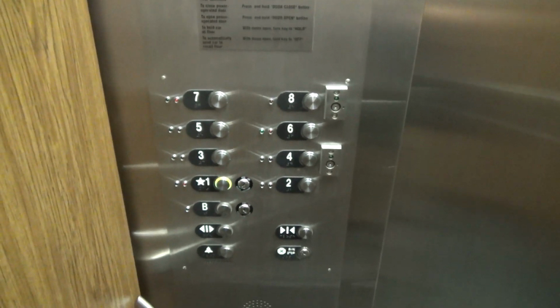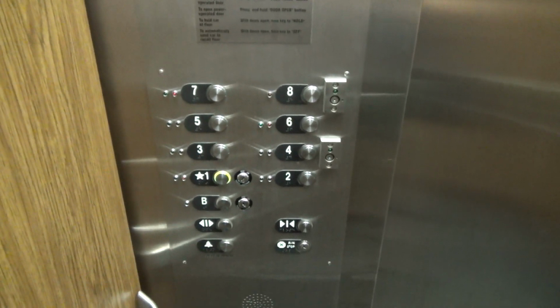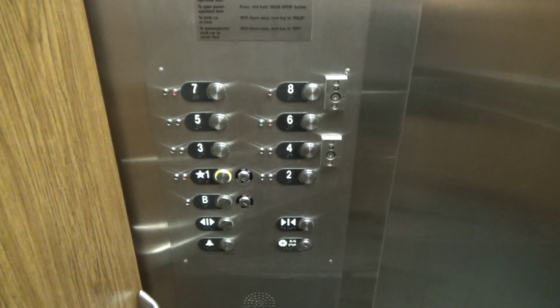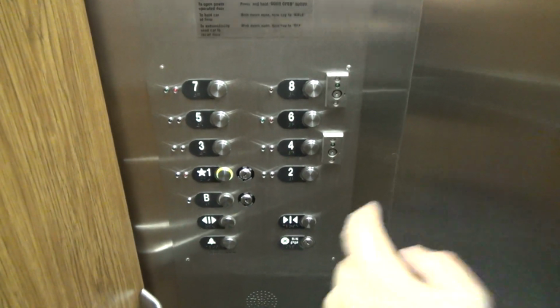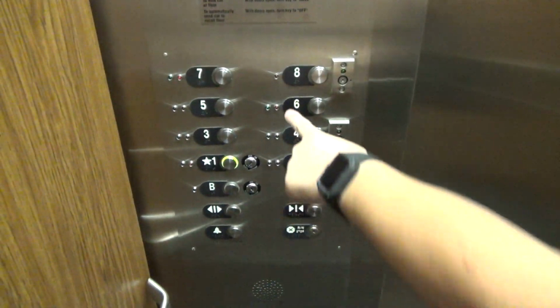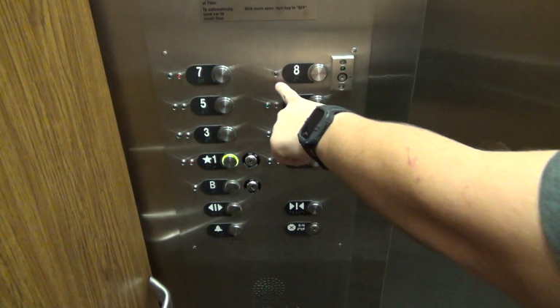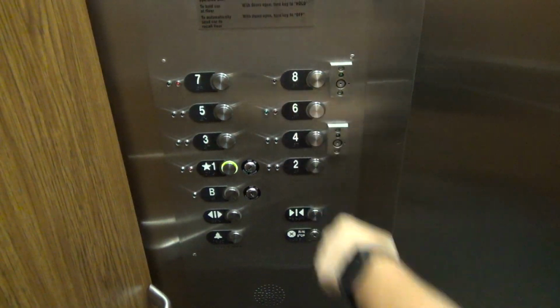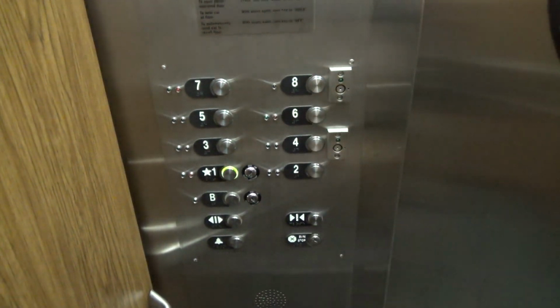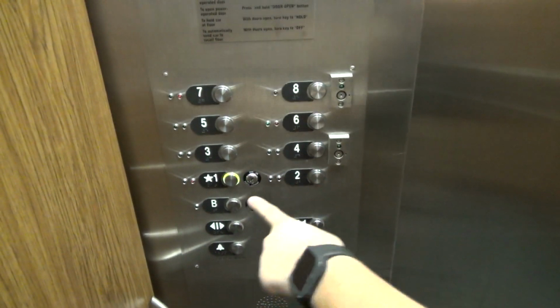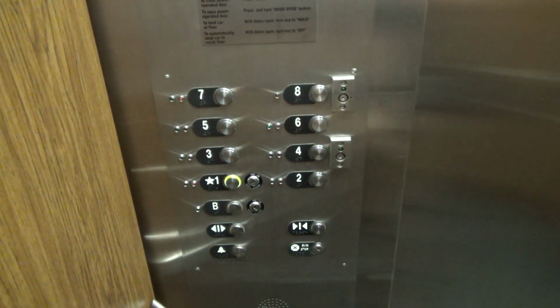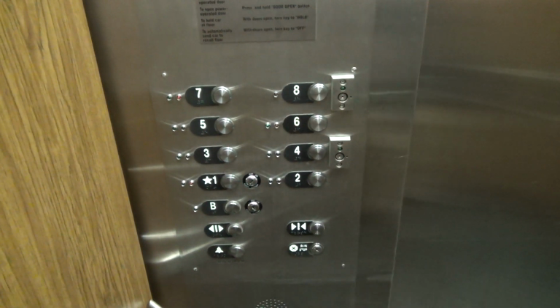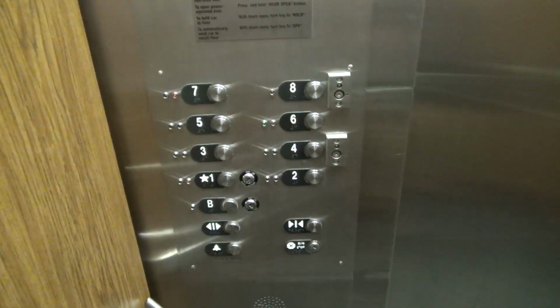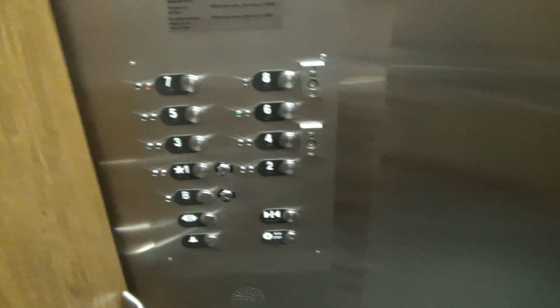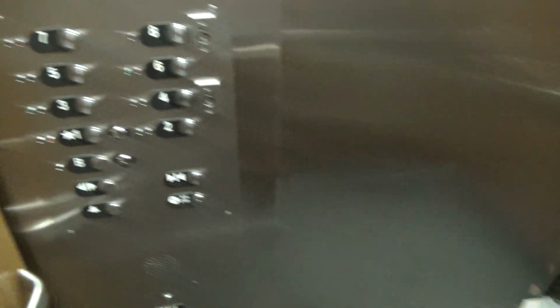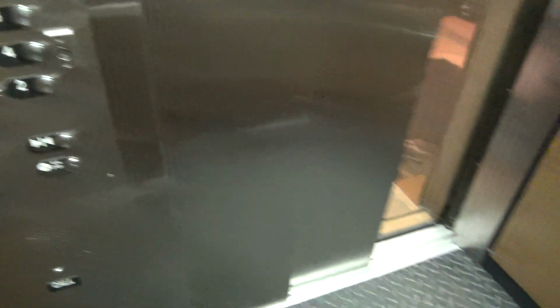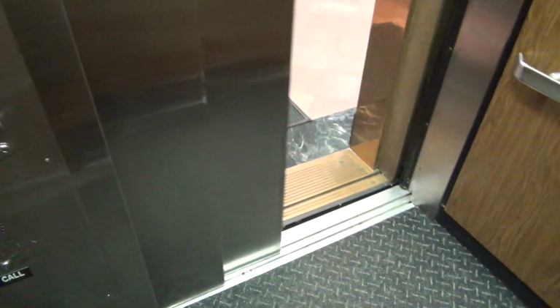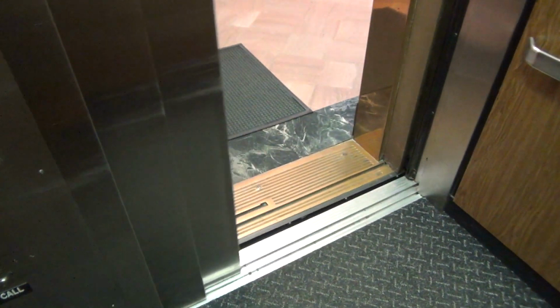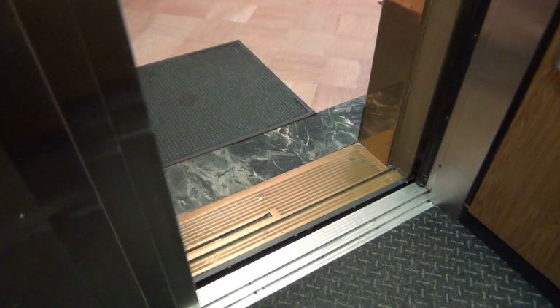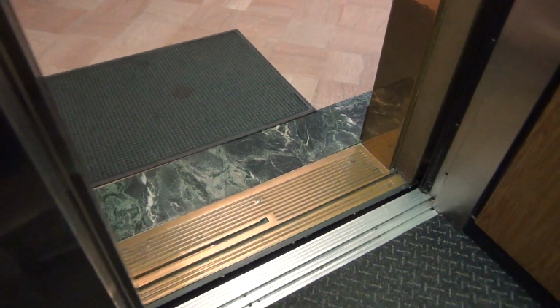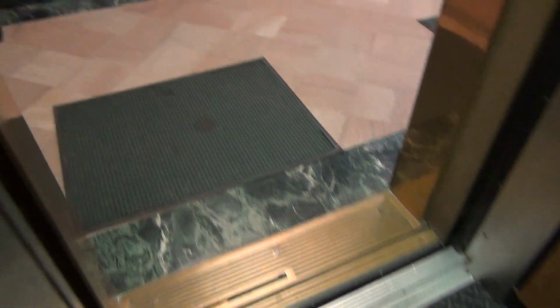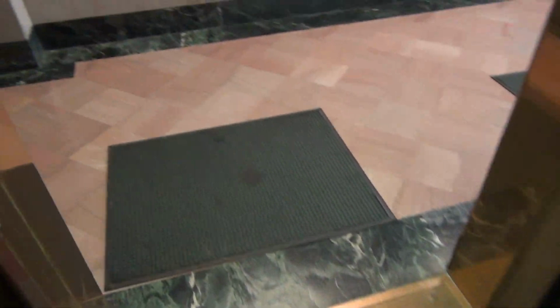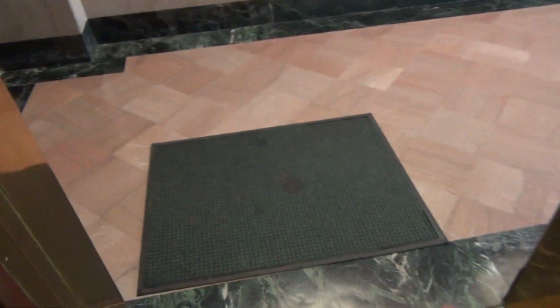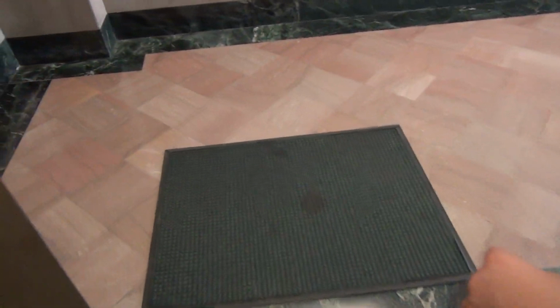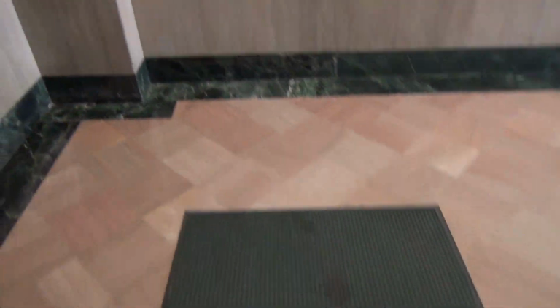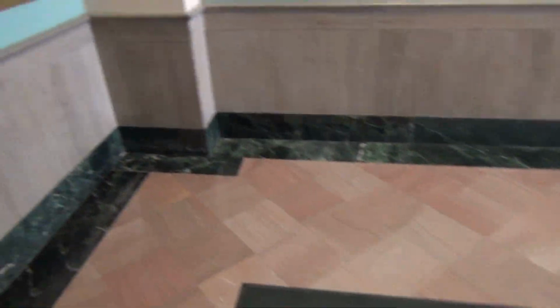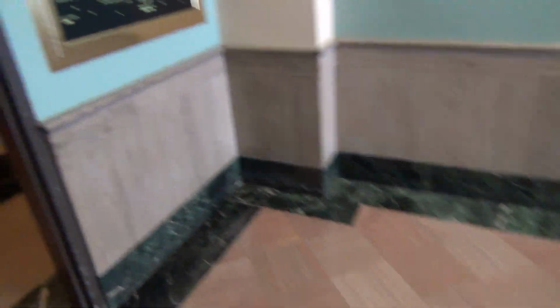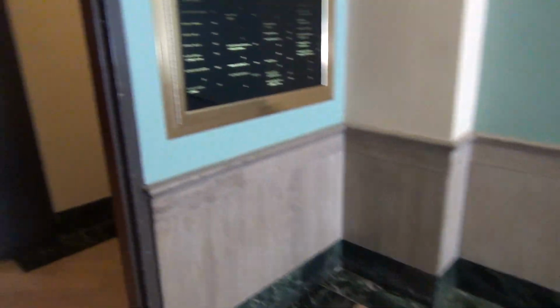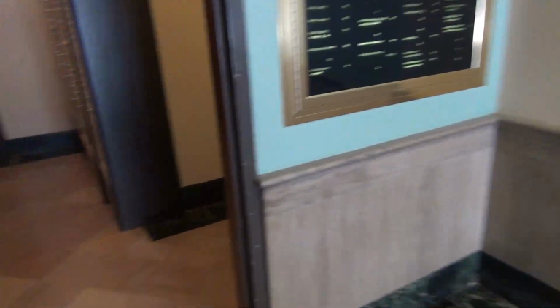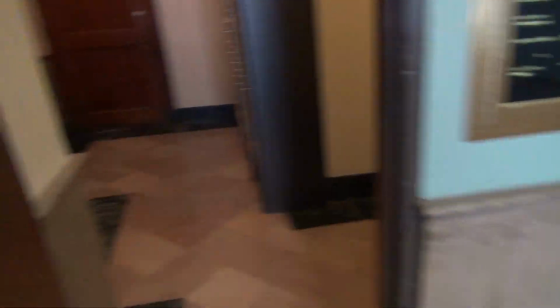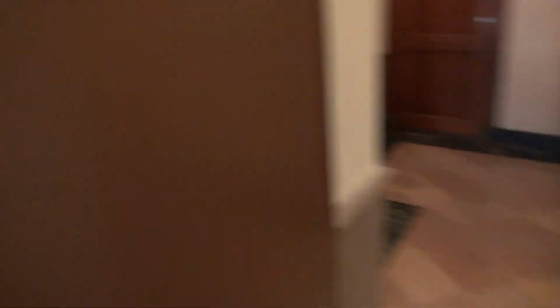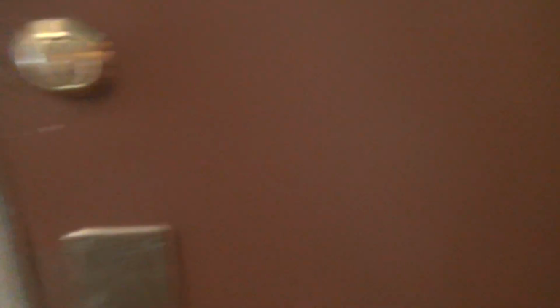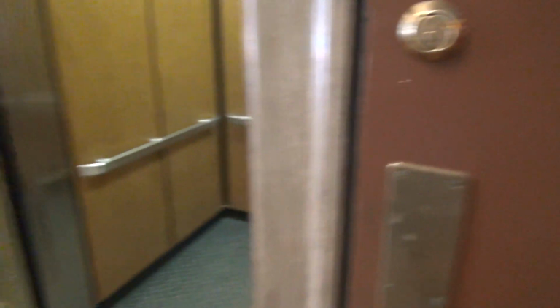You can definitely tell because on 8 it's only red and on B it's only green. That's exactly what it is. That's a really rough elevator — surprisingly. Anyway, those are cool.